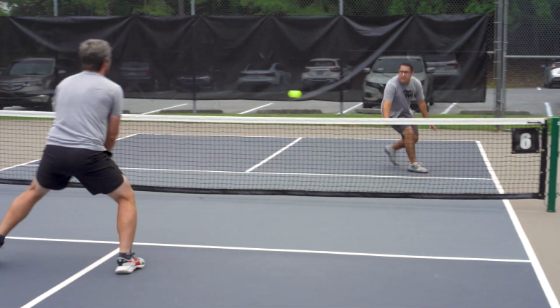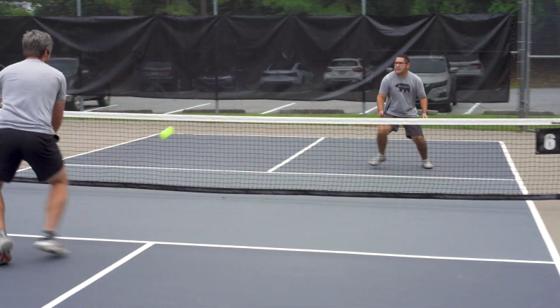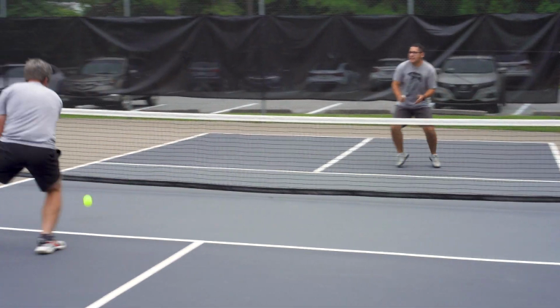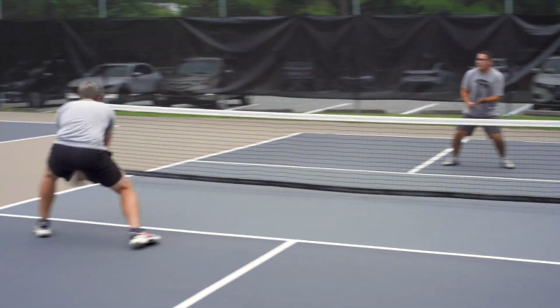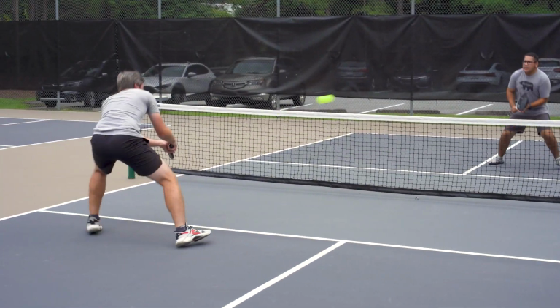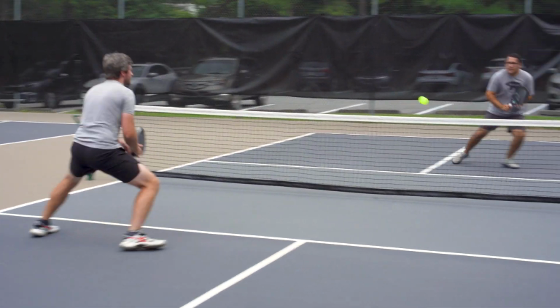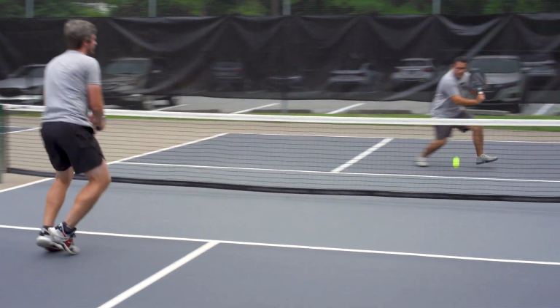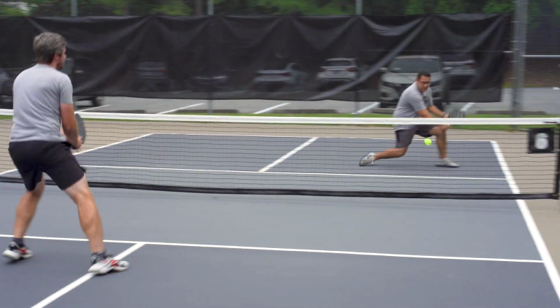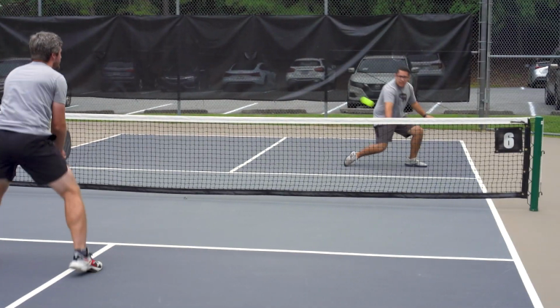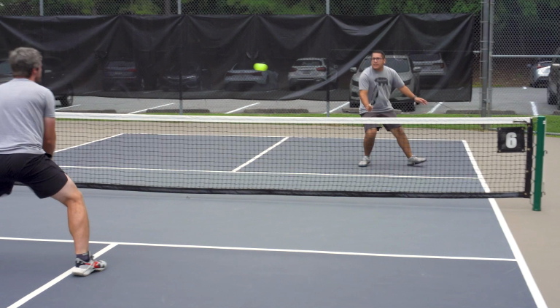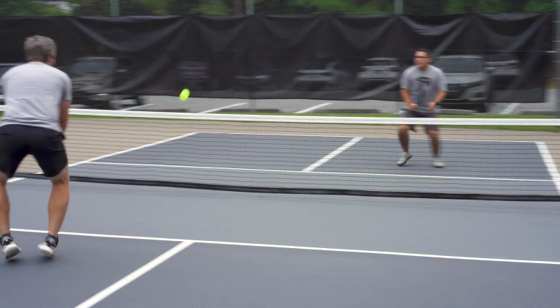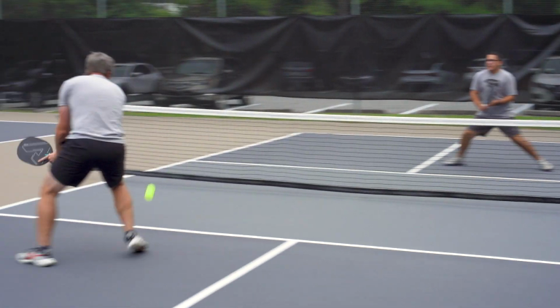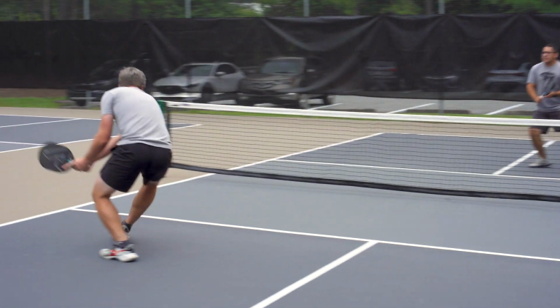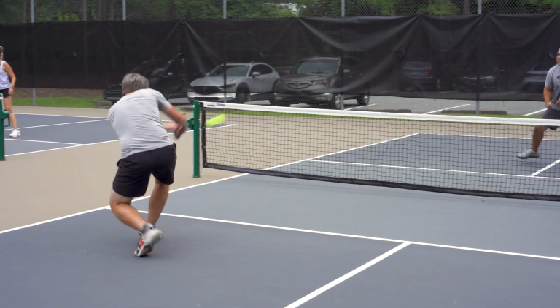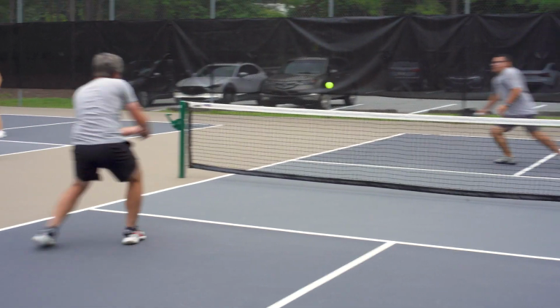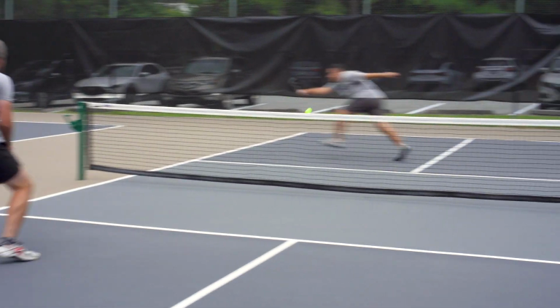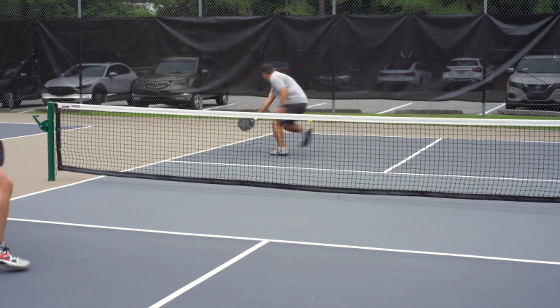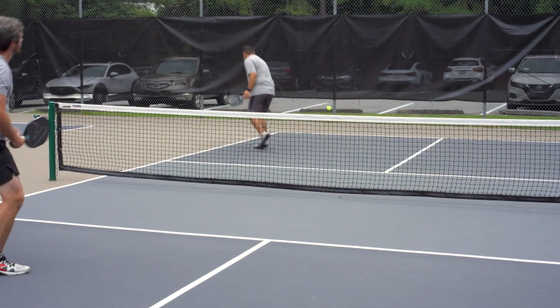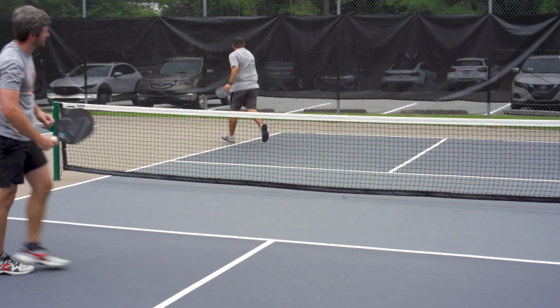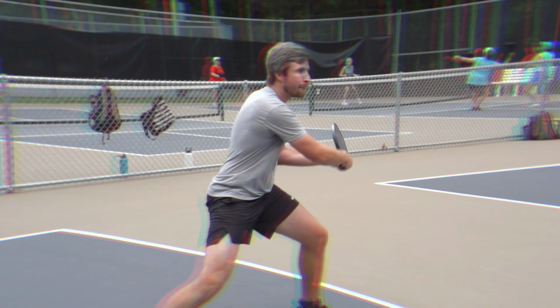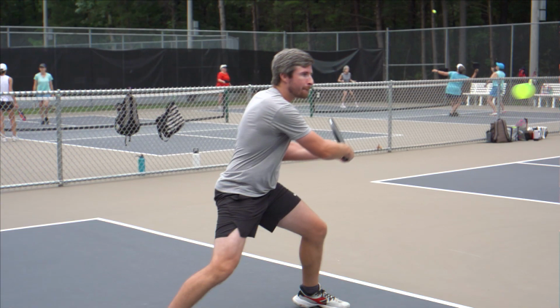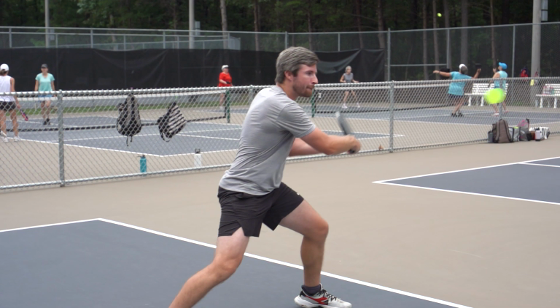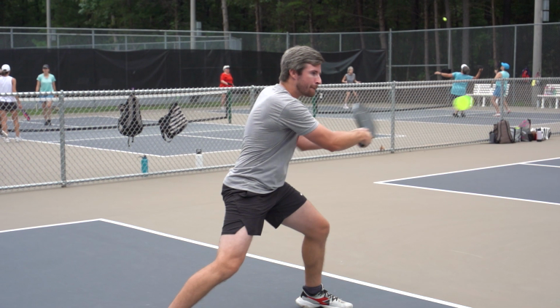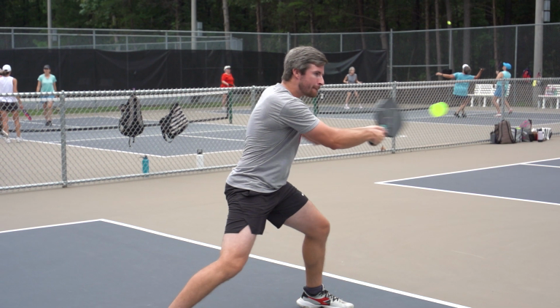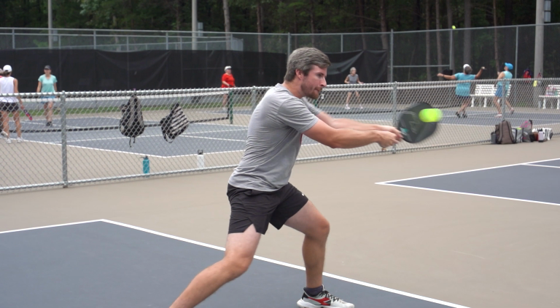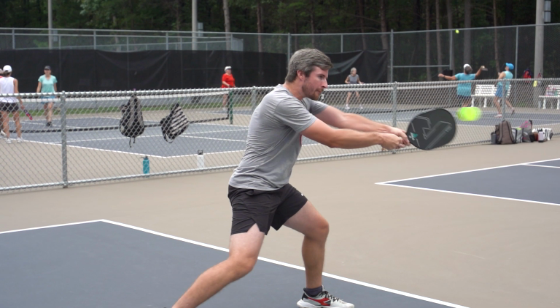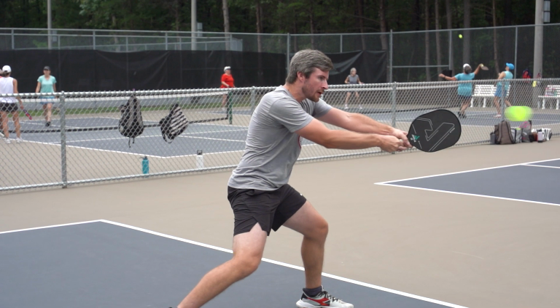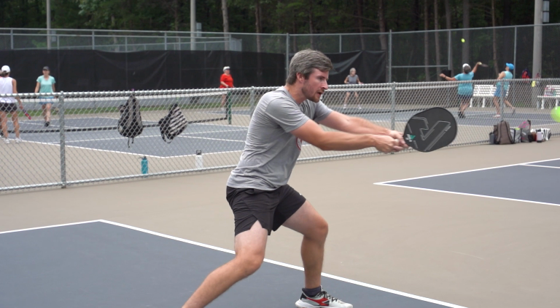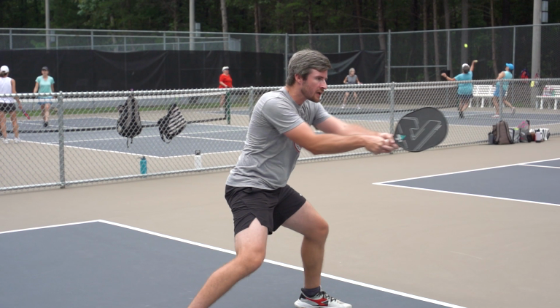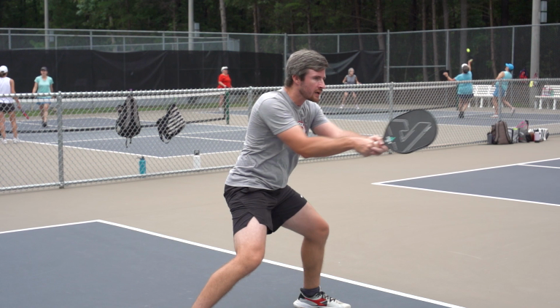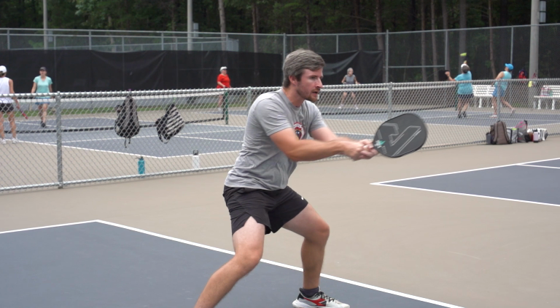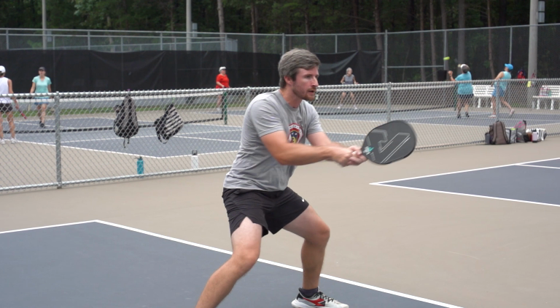For me personally, I couldn't switch to this paddle just because of the handle length. It is ideal for one-handed backhands, but I use a two-handed backhand, so I would need a little bit more length there.